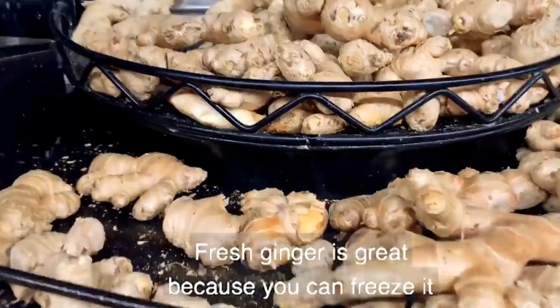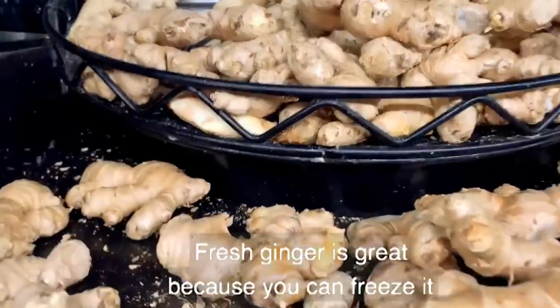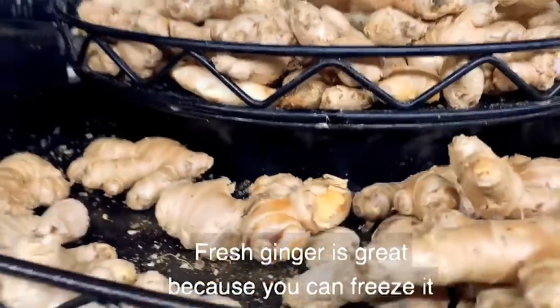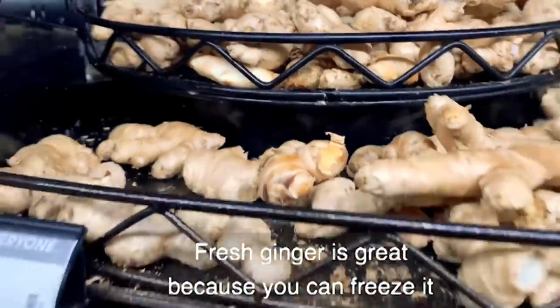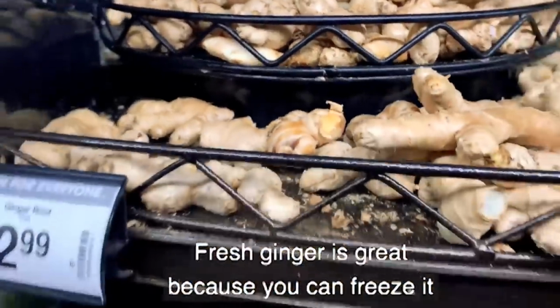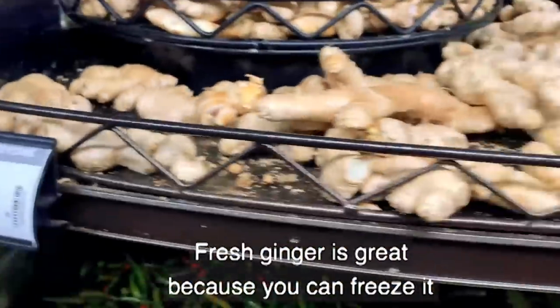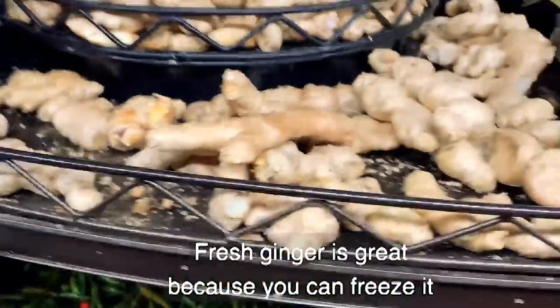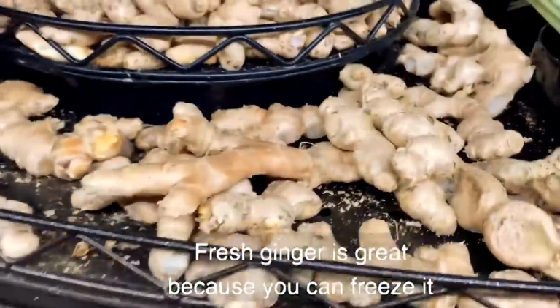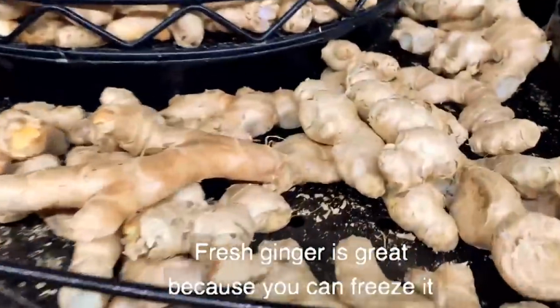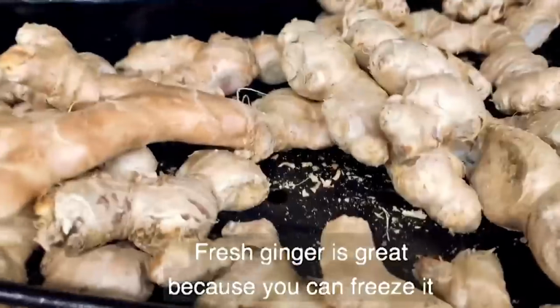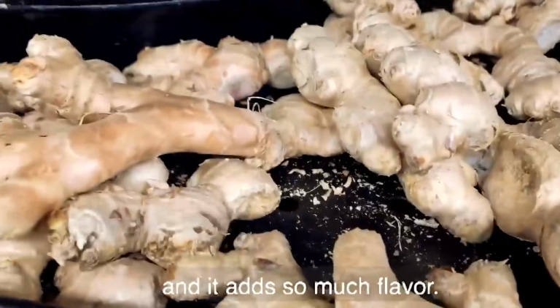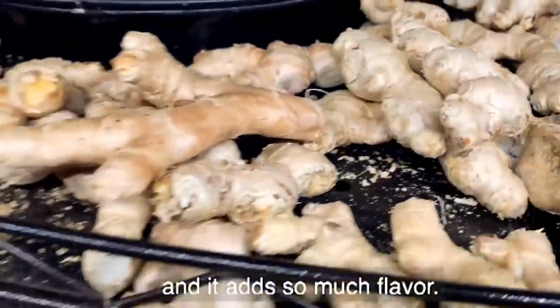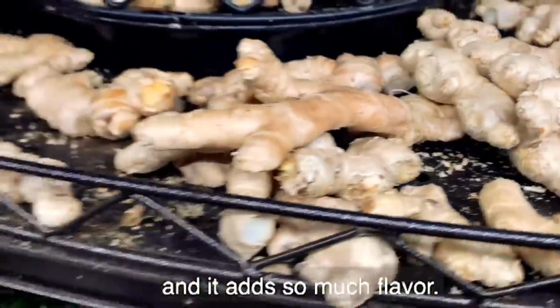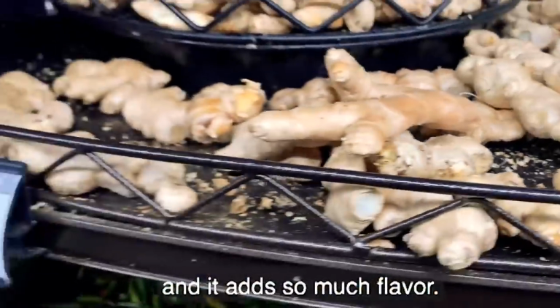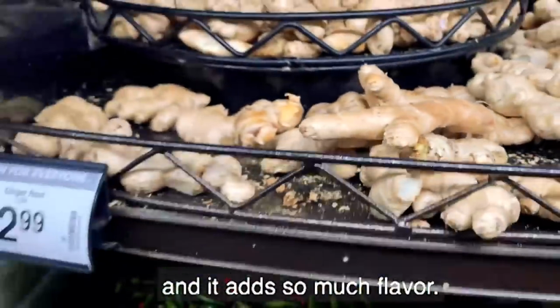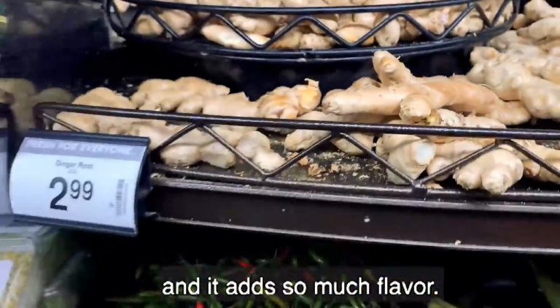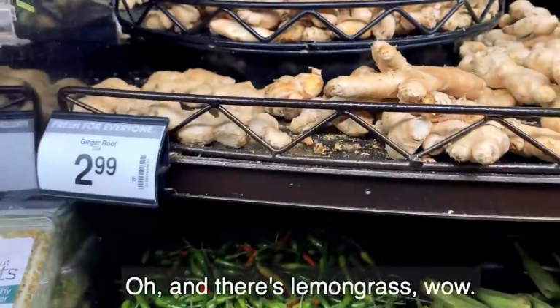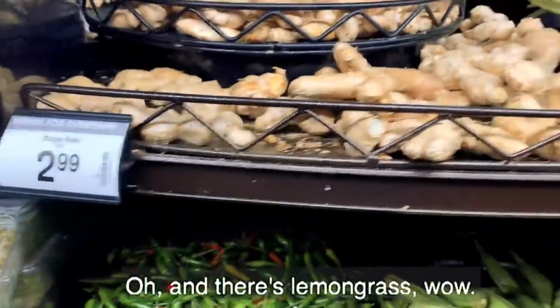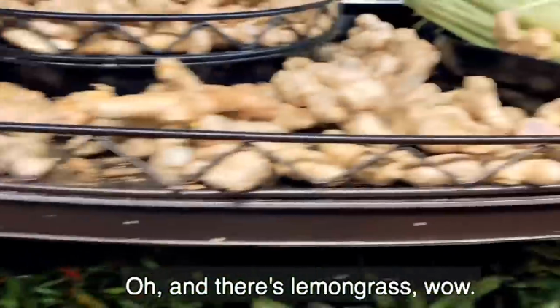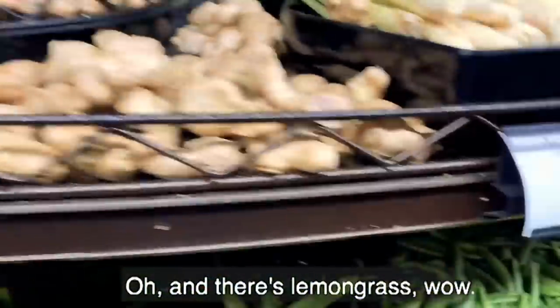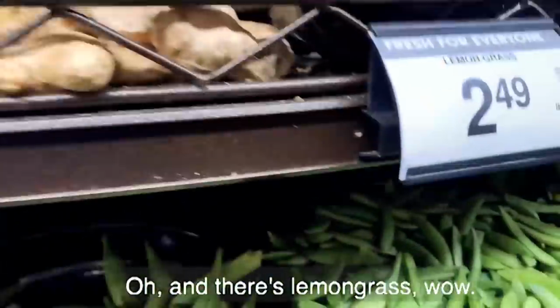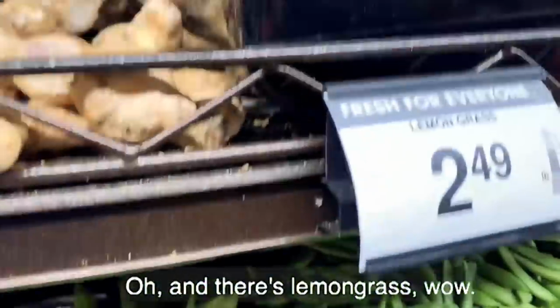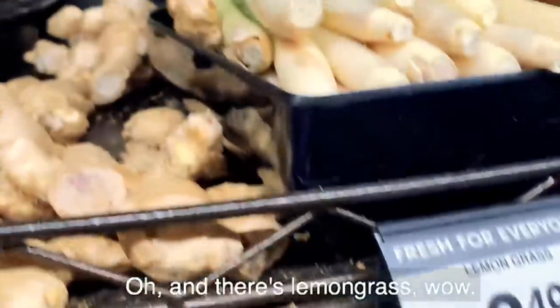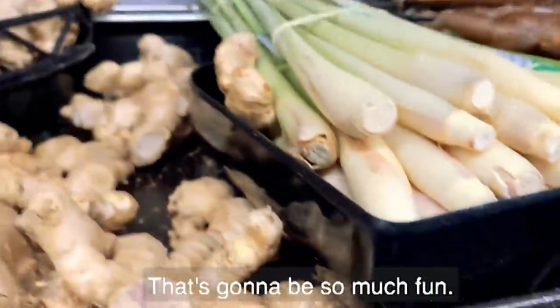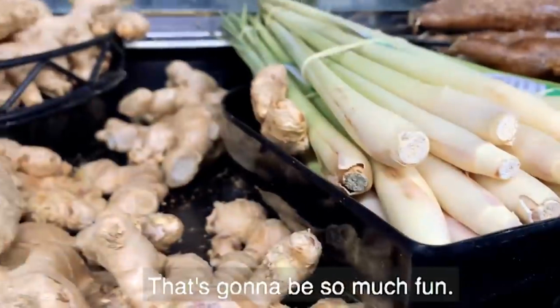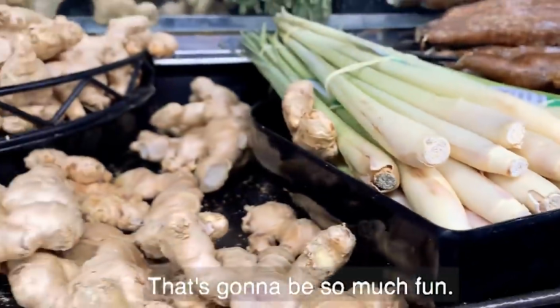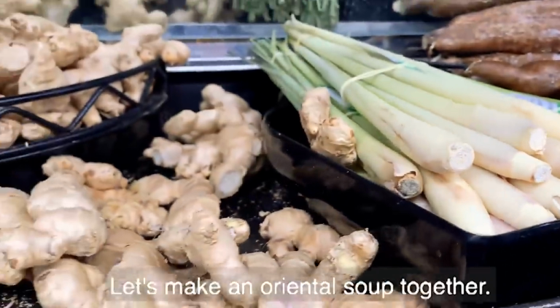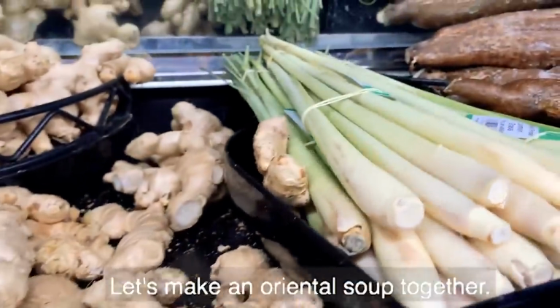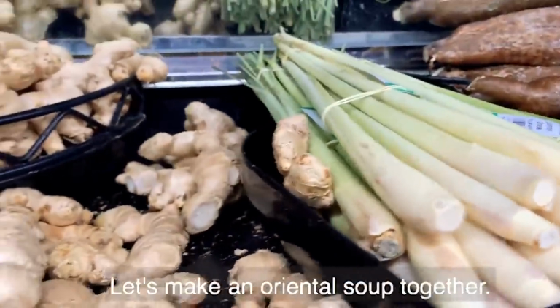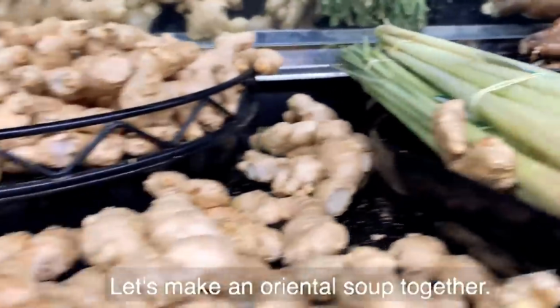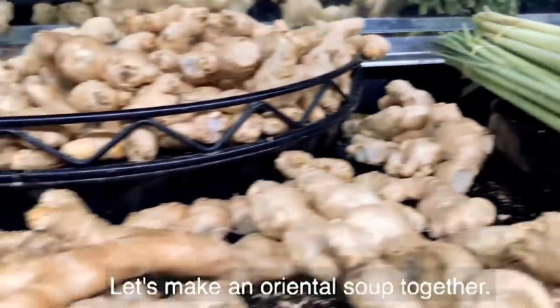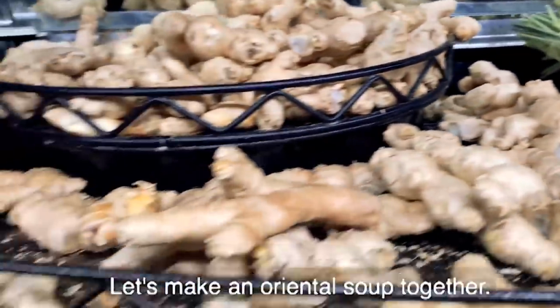Fresh ginger is great because you can freeze it, and it adds so much flavor. And there's lemongrass too — that's going to be so much fun. Let's make an Asian soup together.